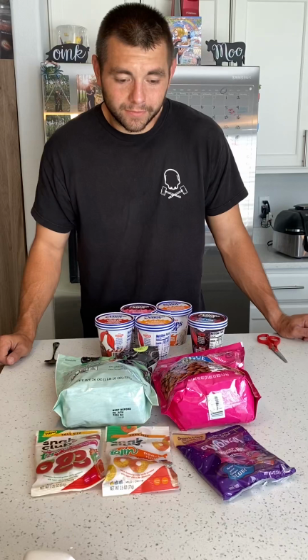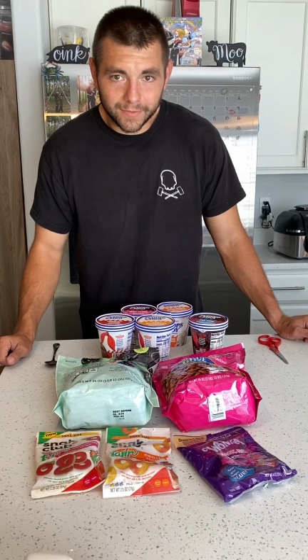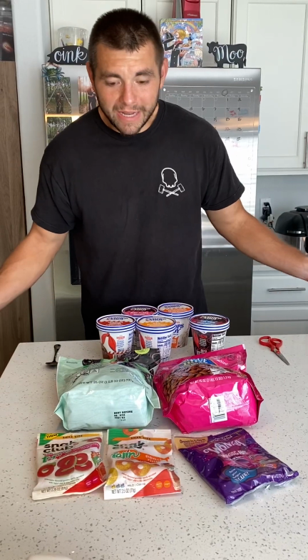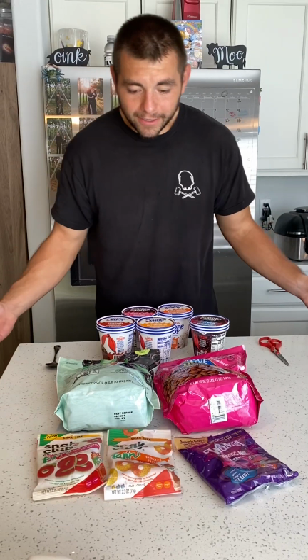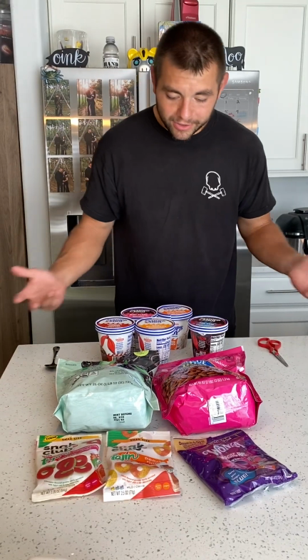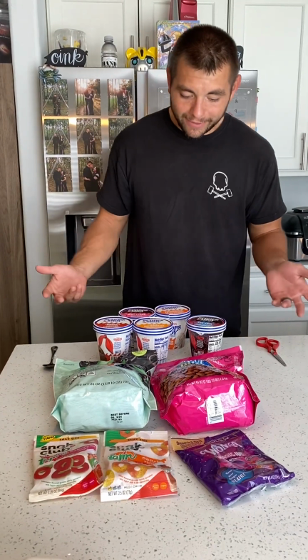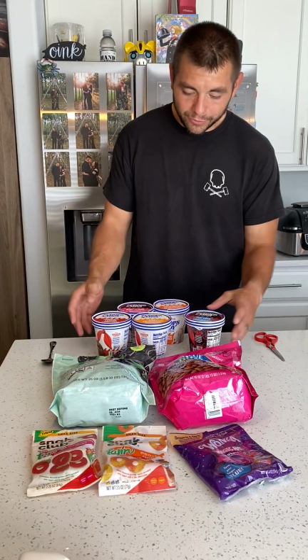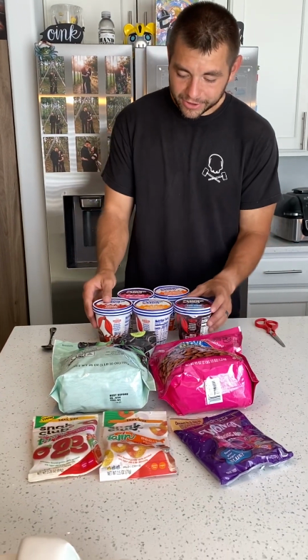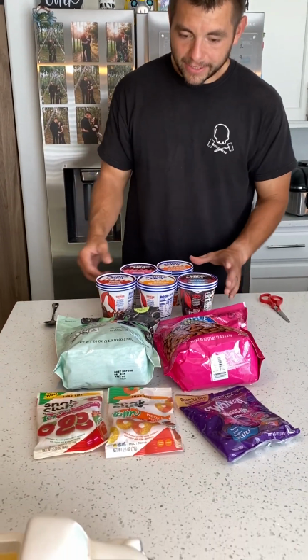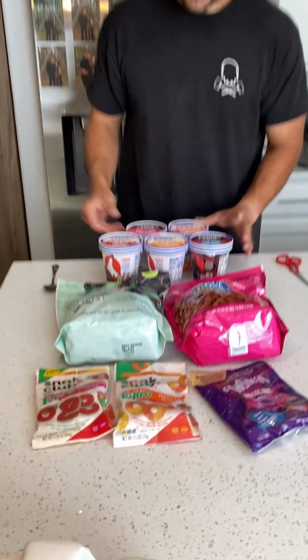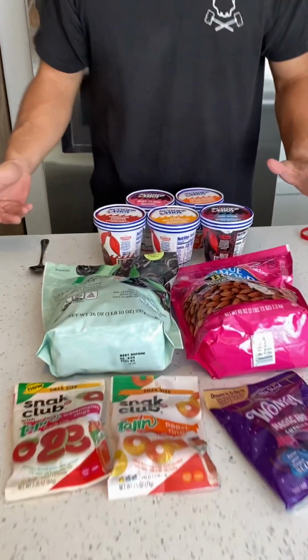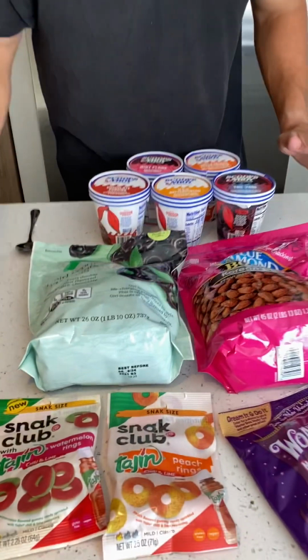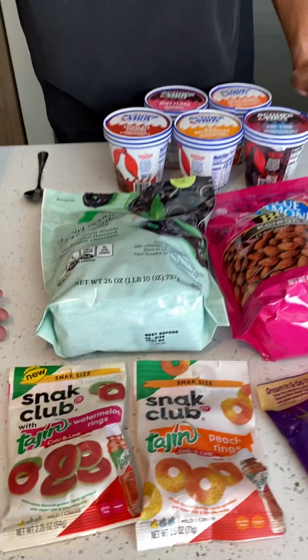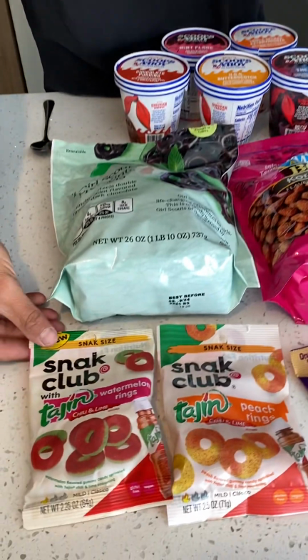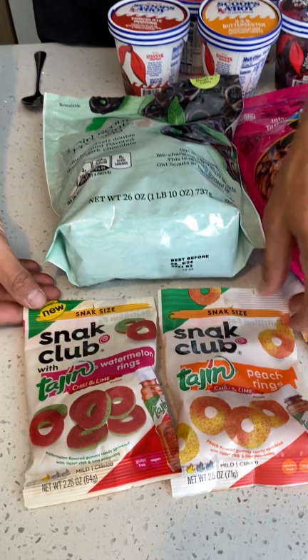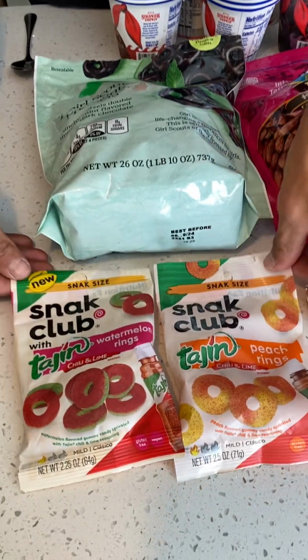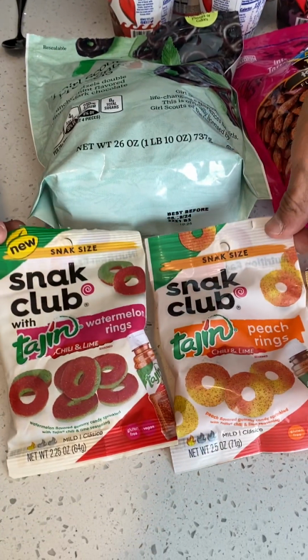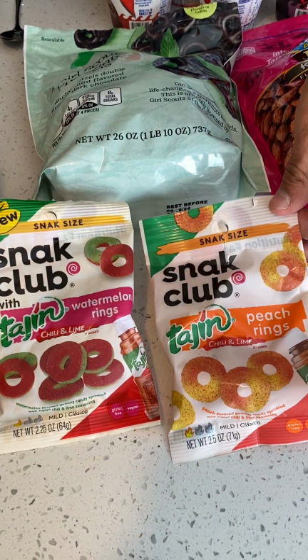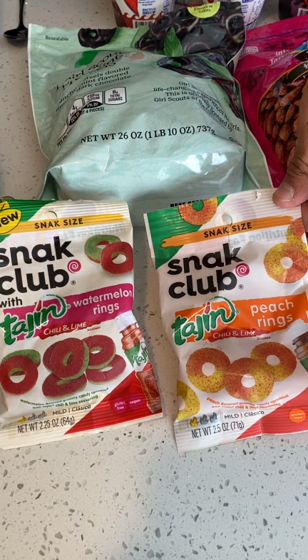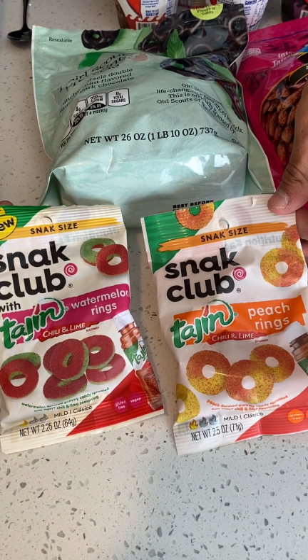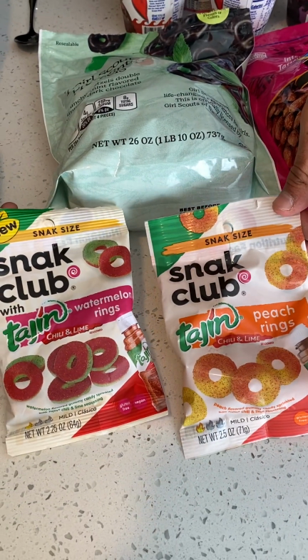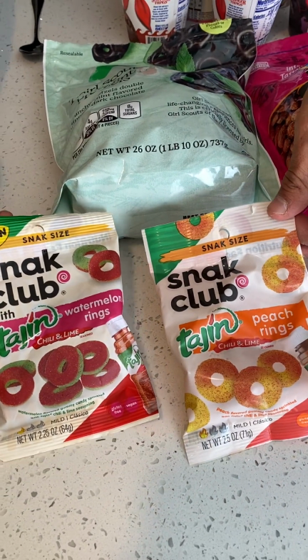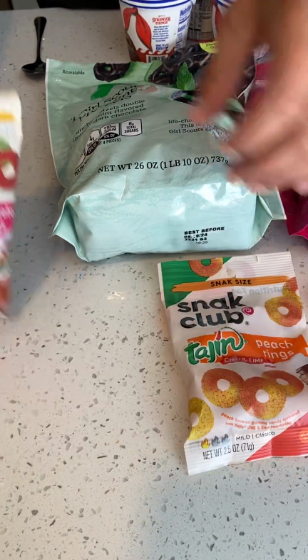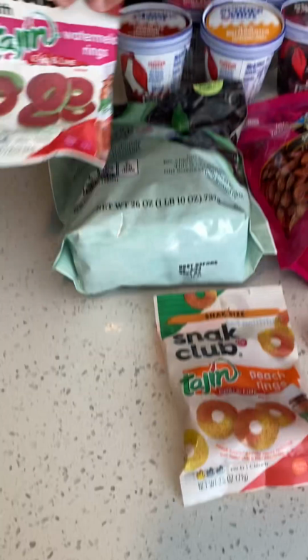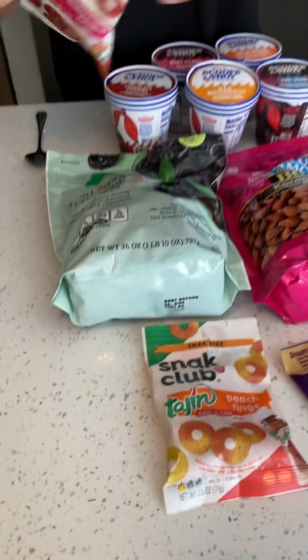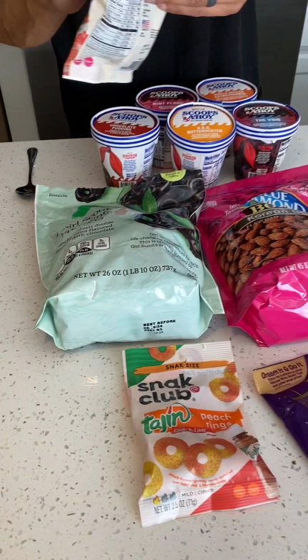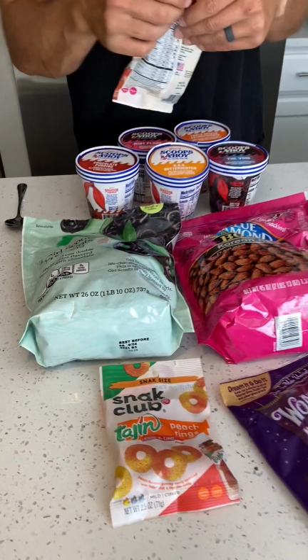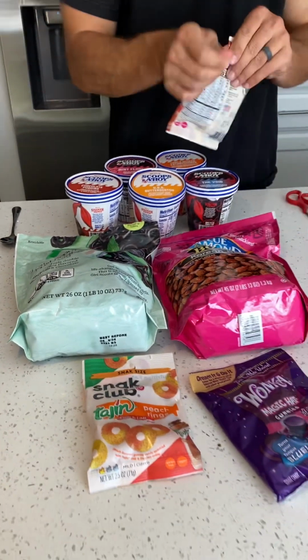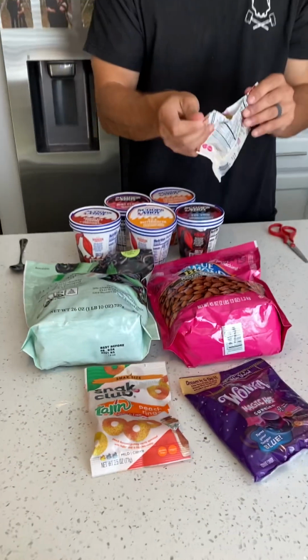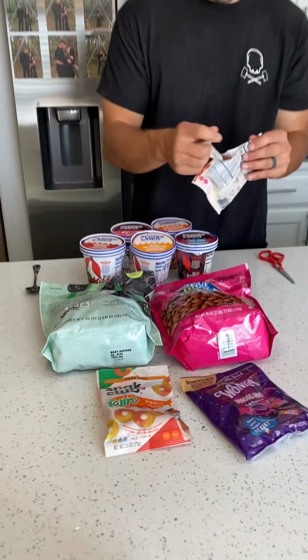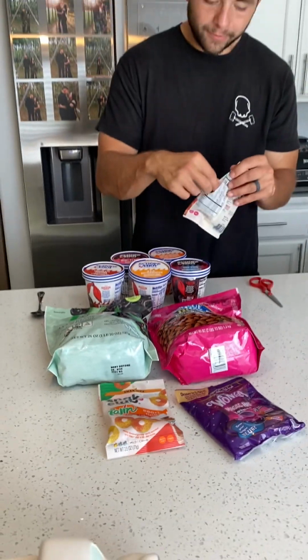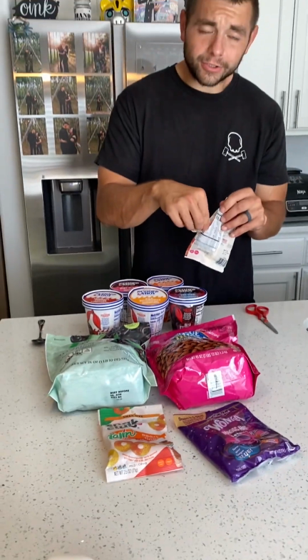Welcome back. This week we have a lot of new things to try. We're going to start out with these: the Snap Clubs, the Peach Ring, and Watermelon Rings. These are from the Dollar Tree.